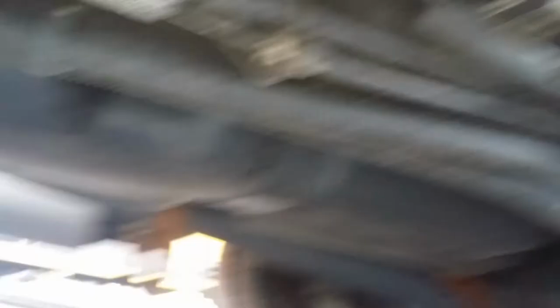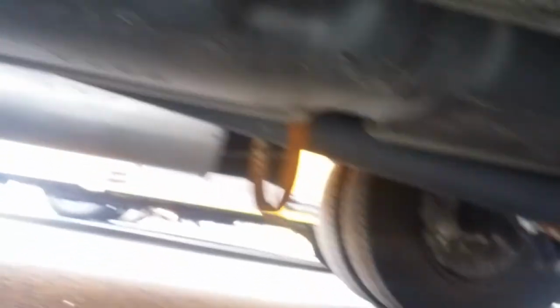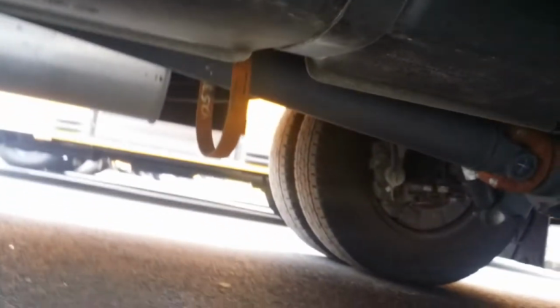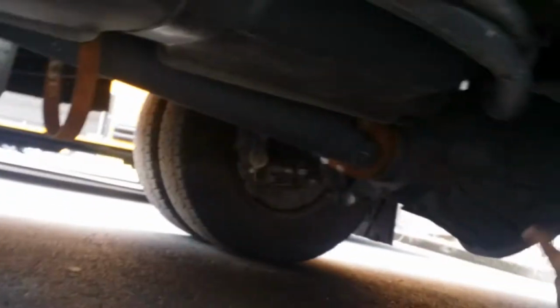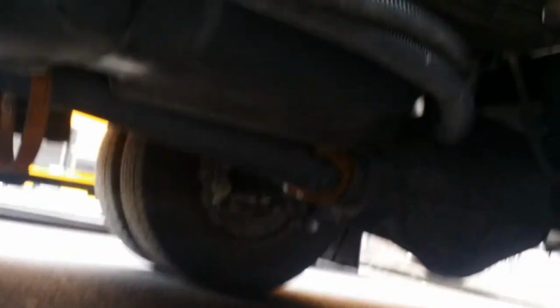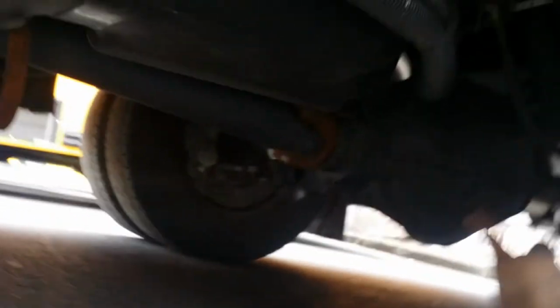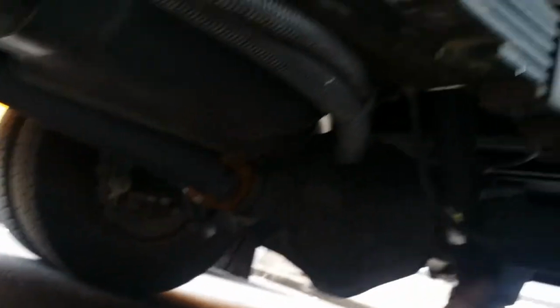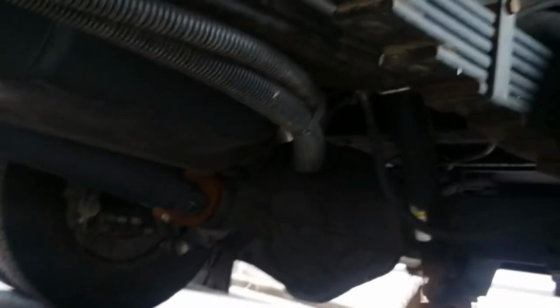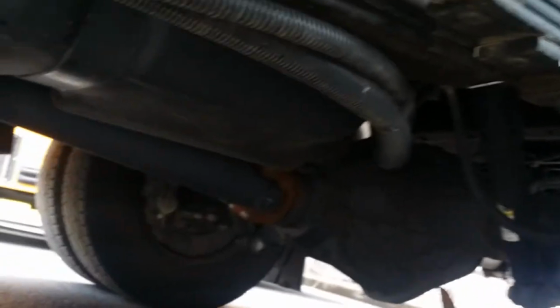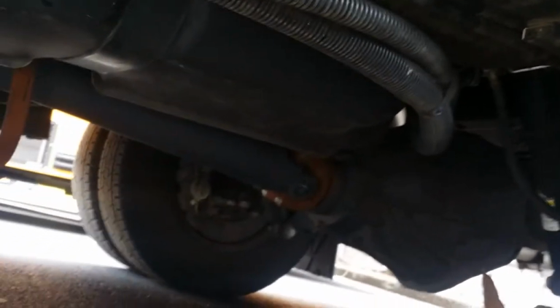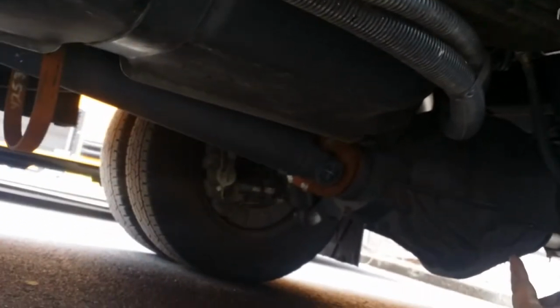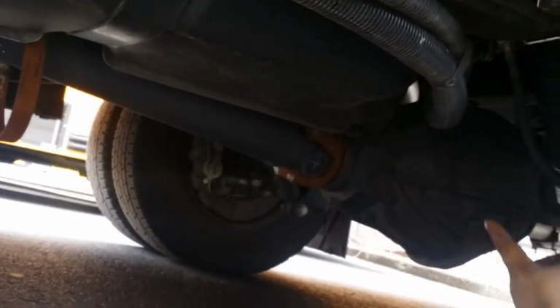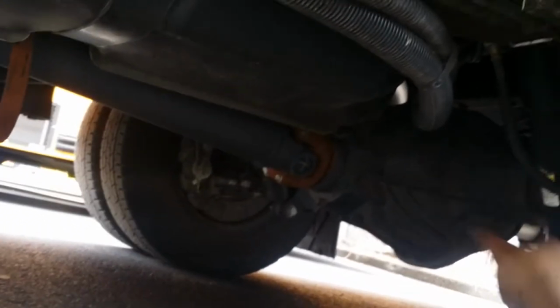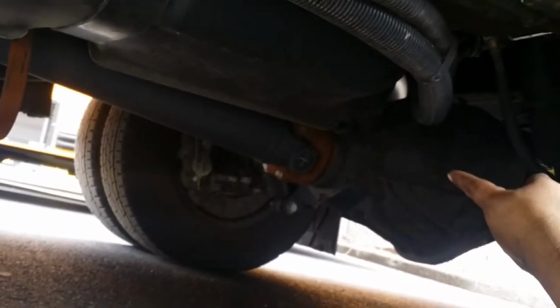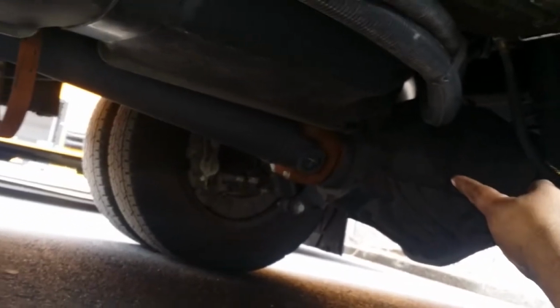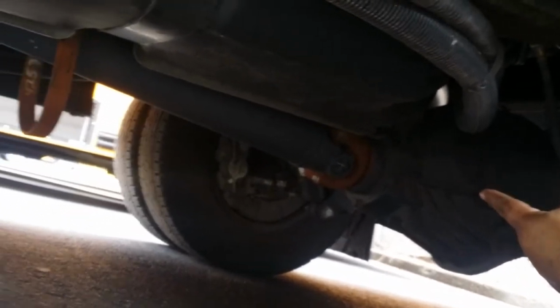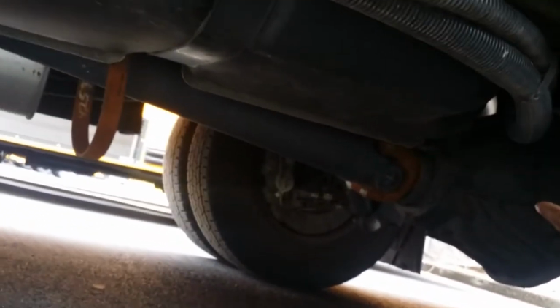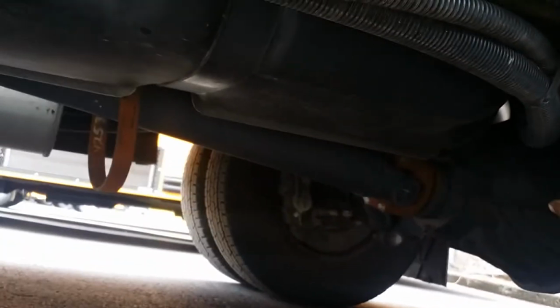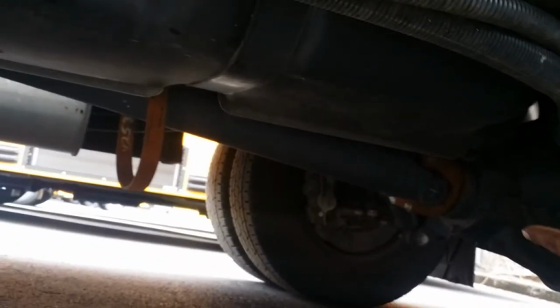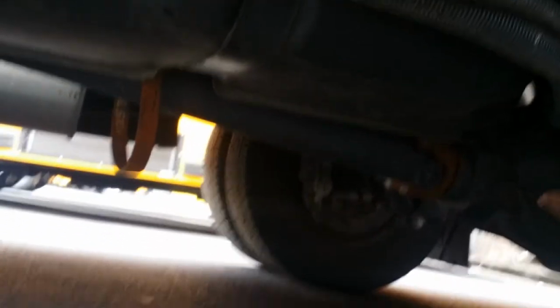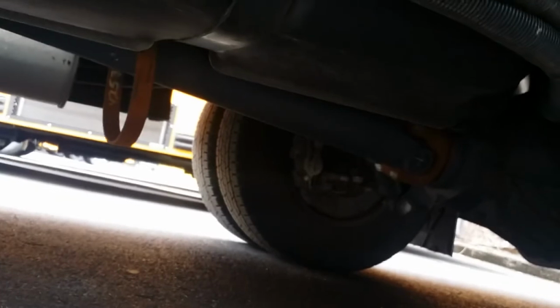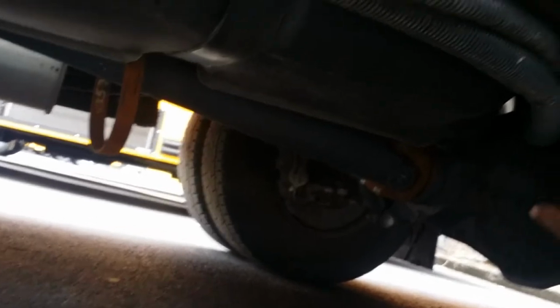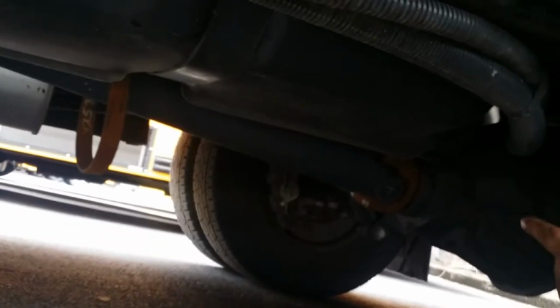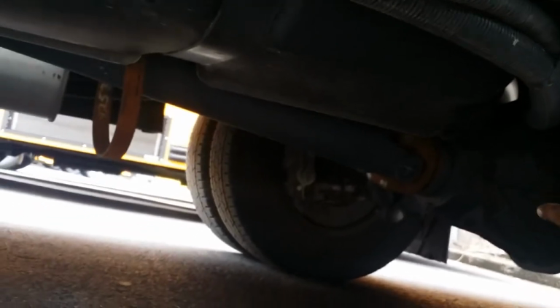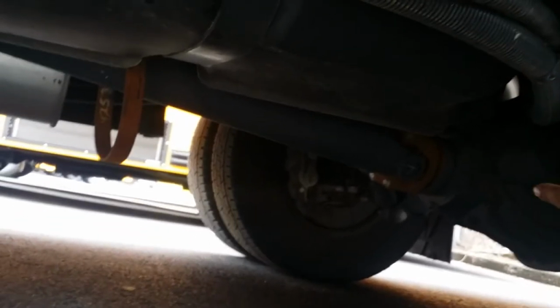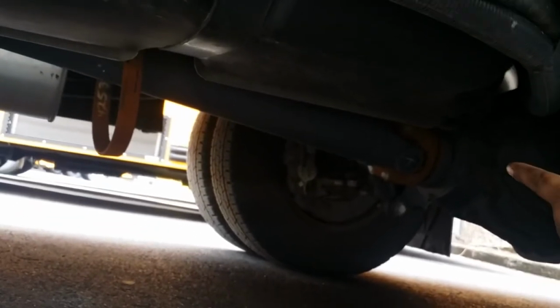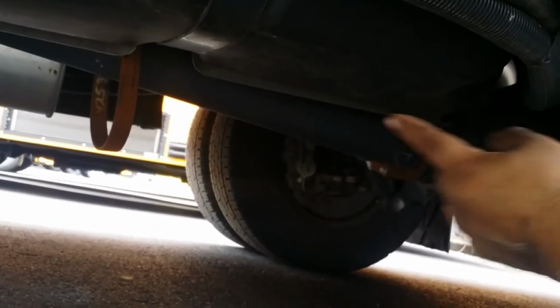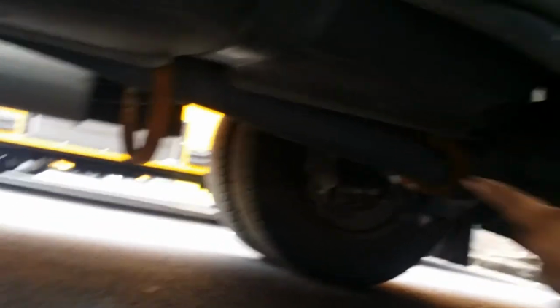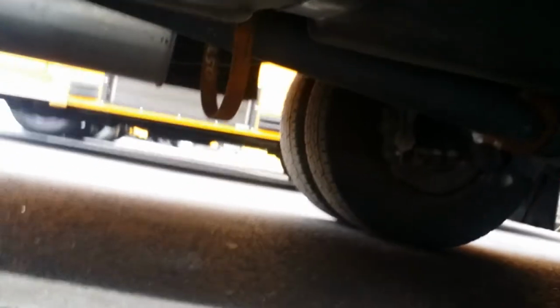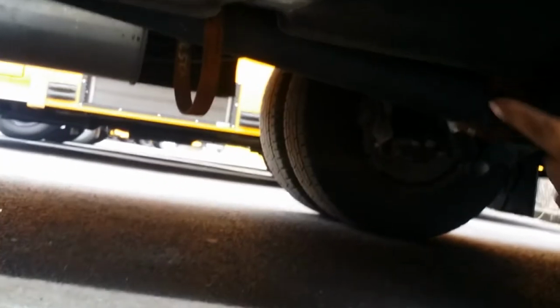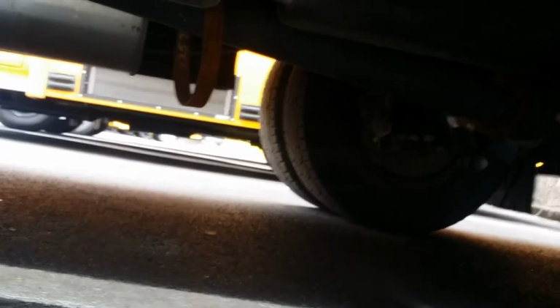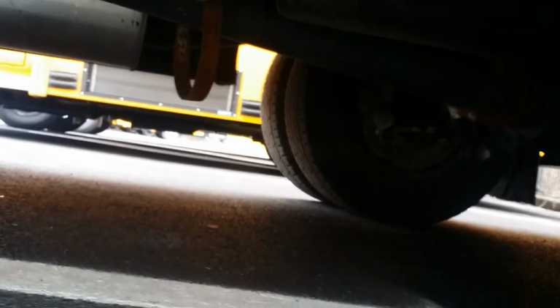Rear axle — properly mounted, secure. Axle housing is in good condition.